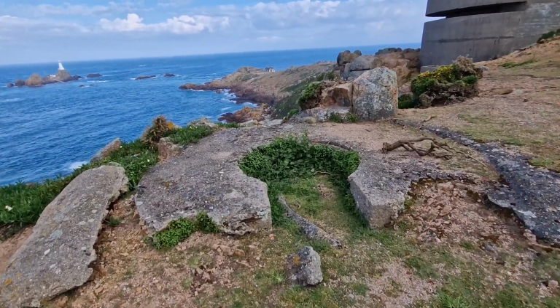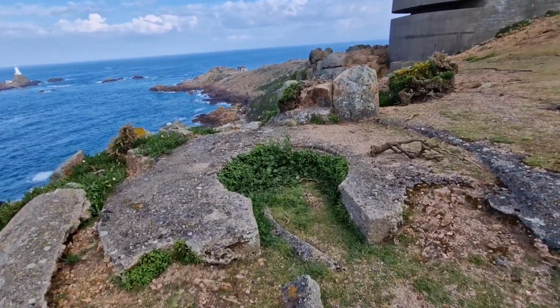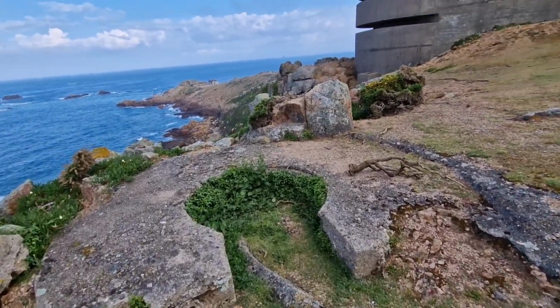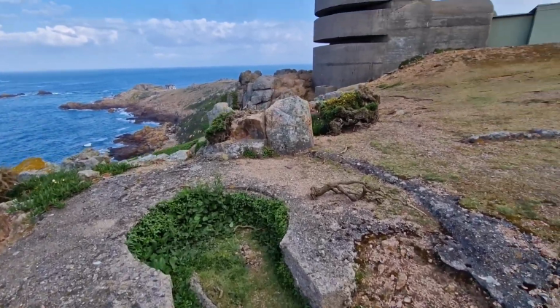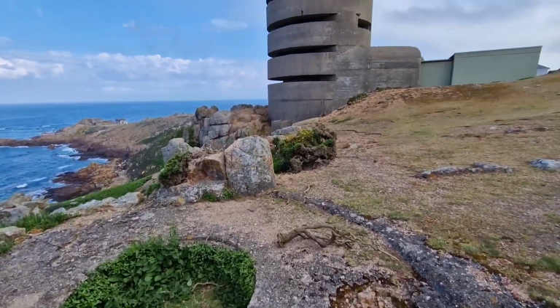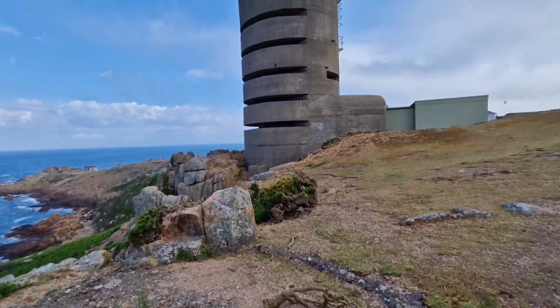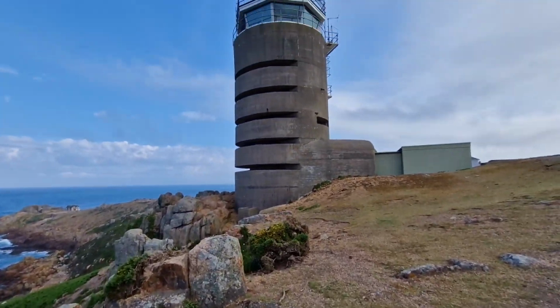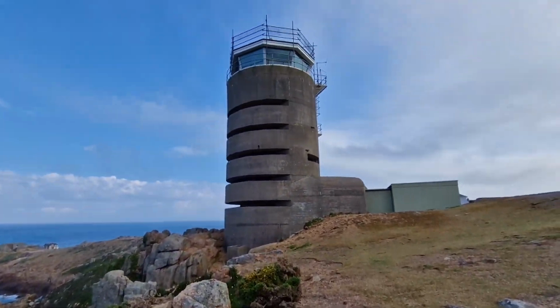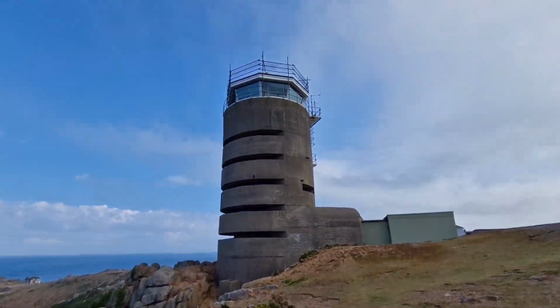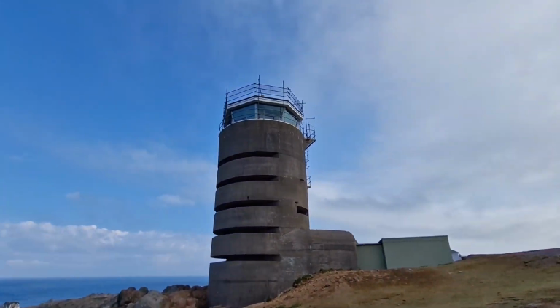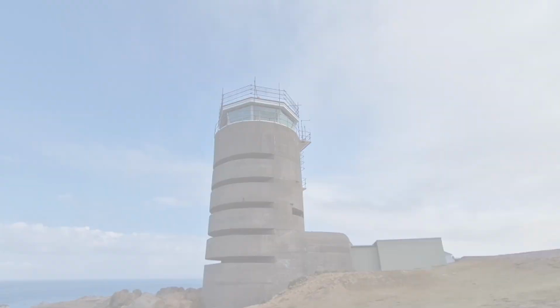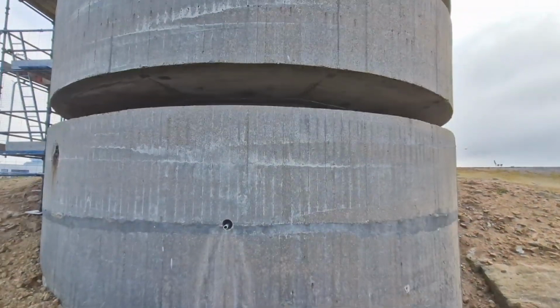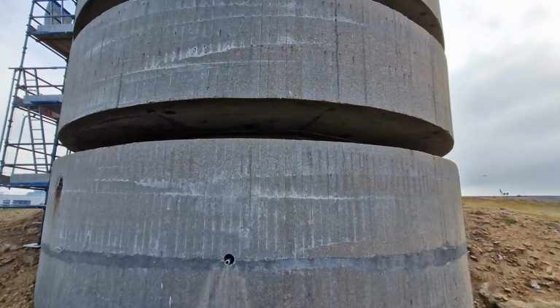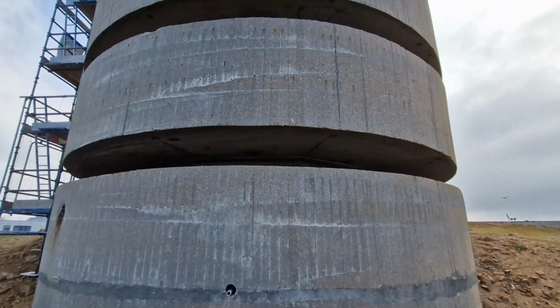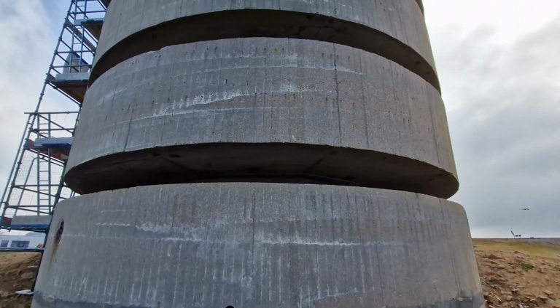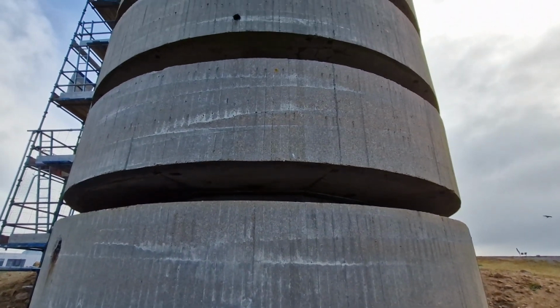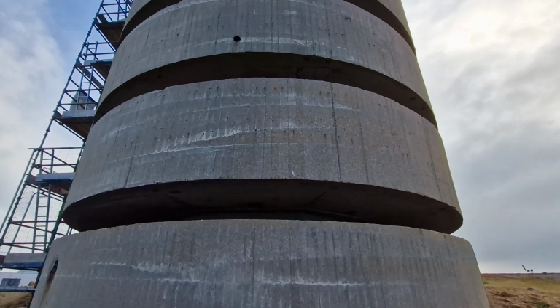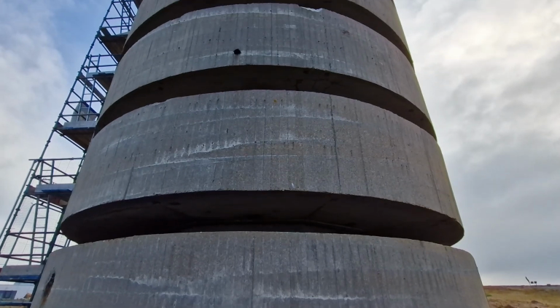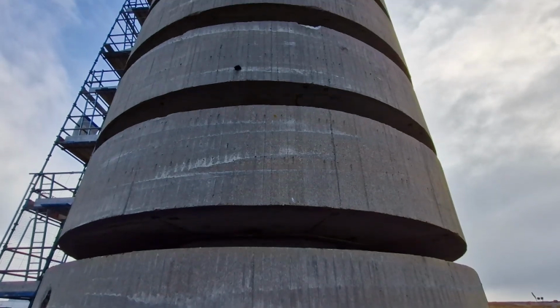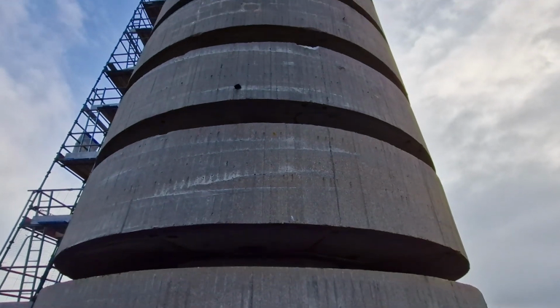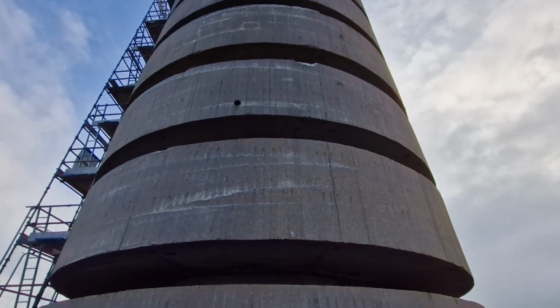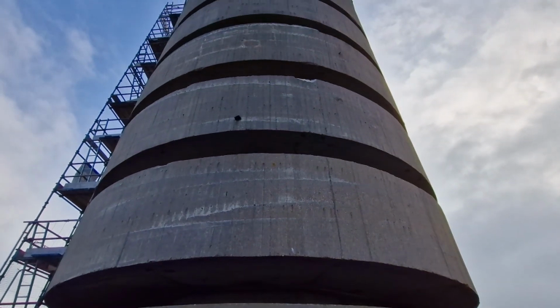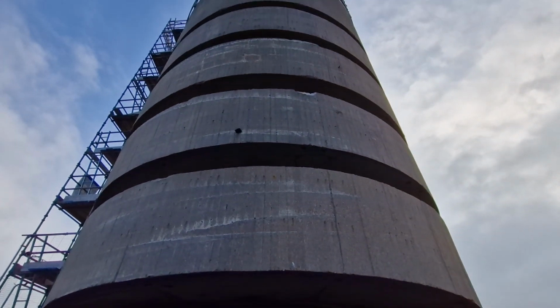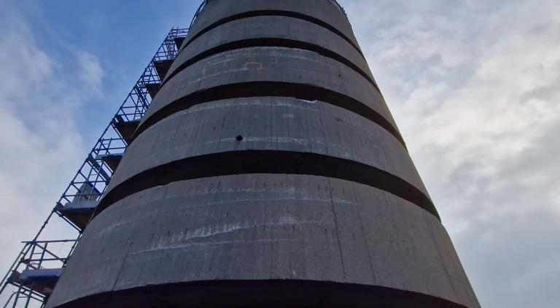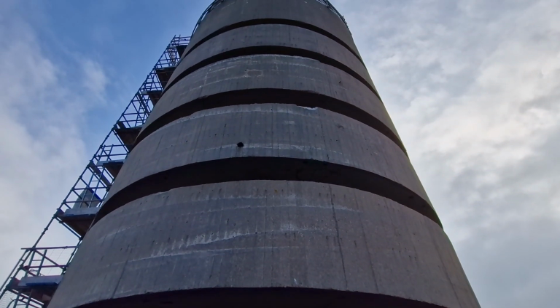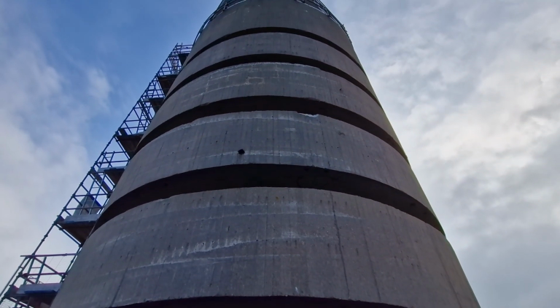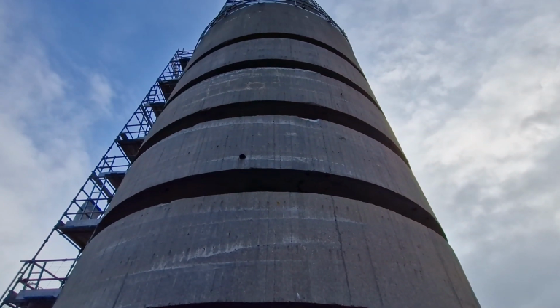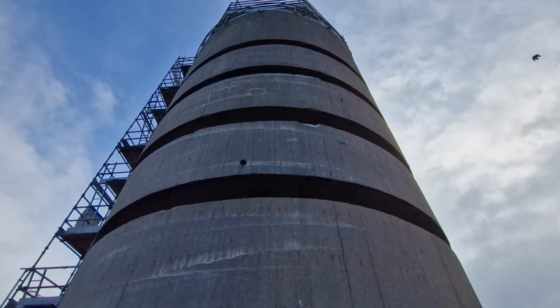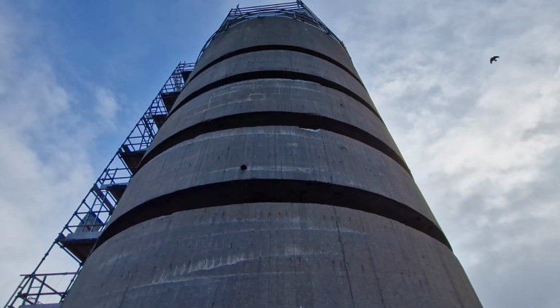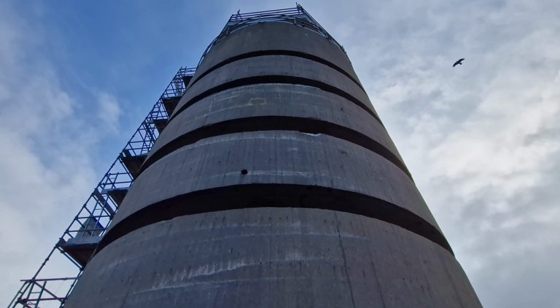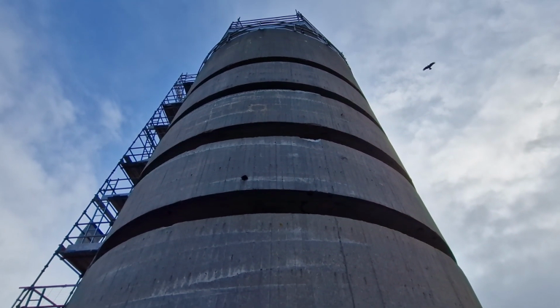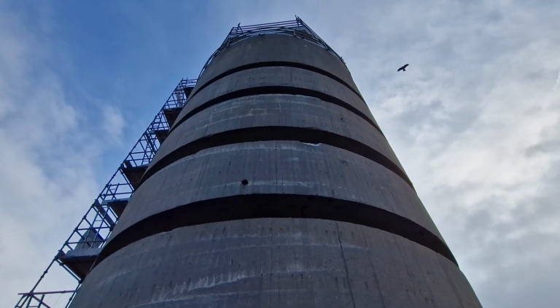We saw a number of dolphins swimming past one evening here, and Peregrine Falcons just roosting from the tower. I'm going to hand you over to Neil to take you through a tour of the tower.